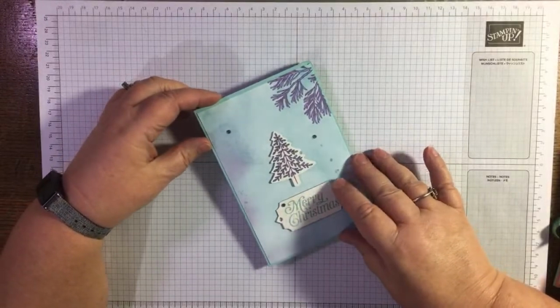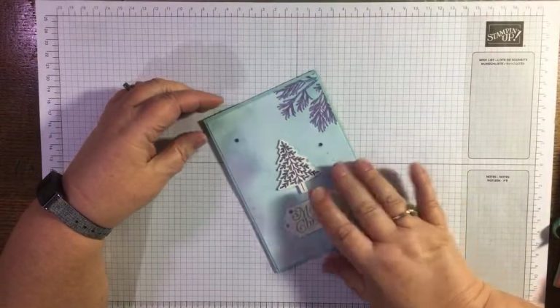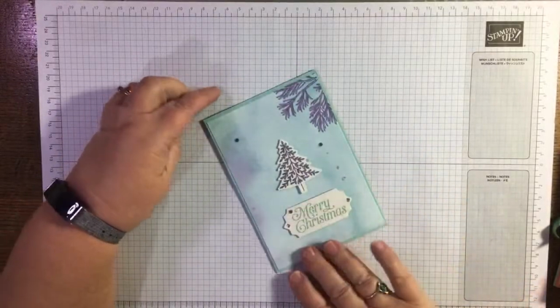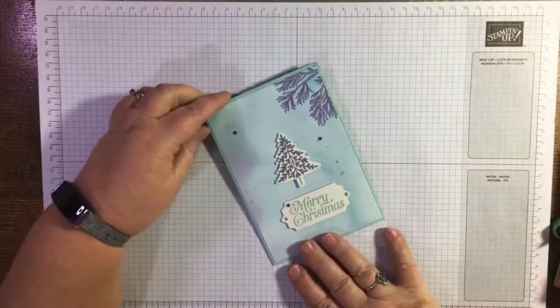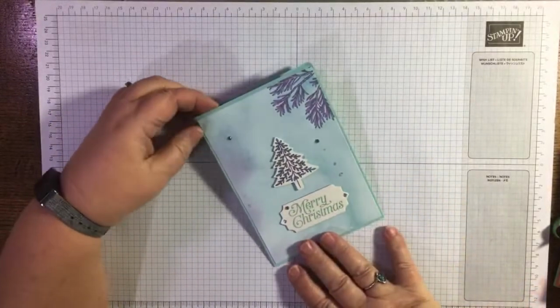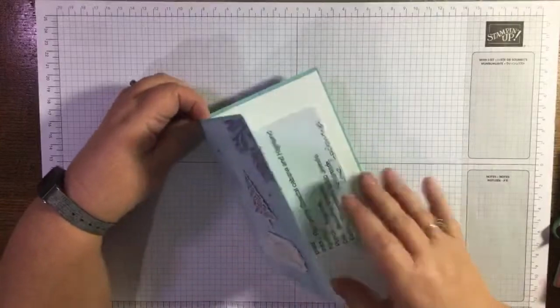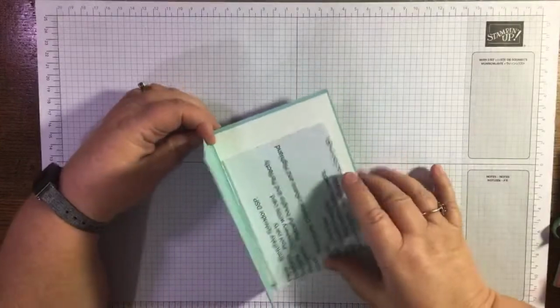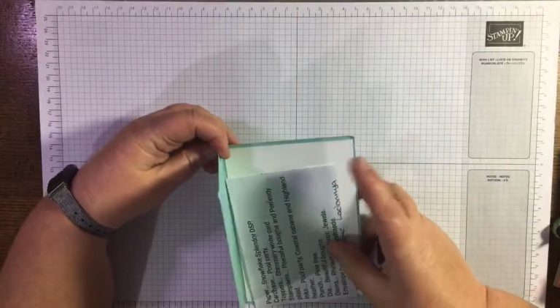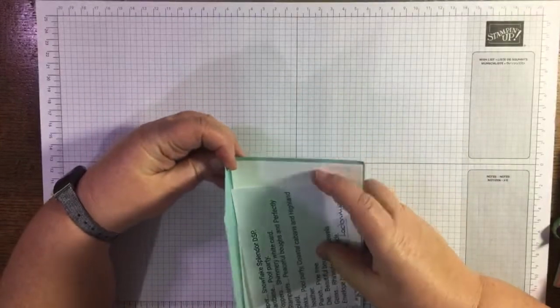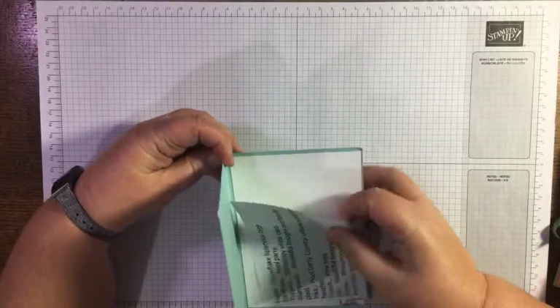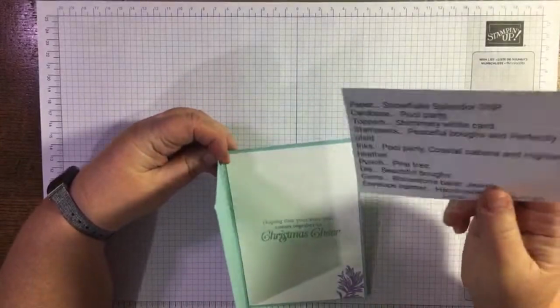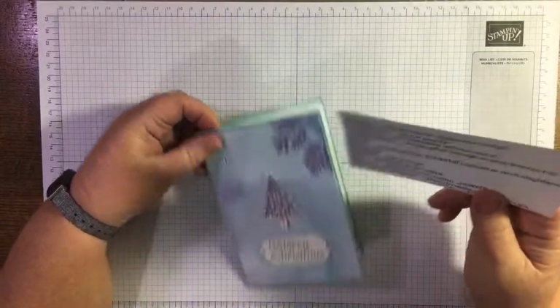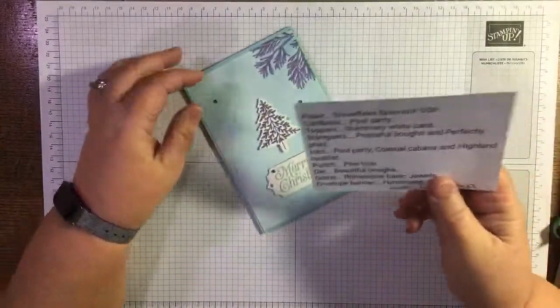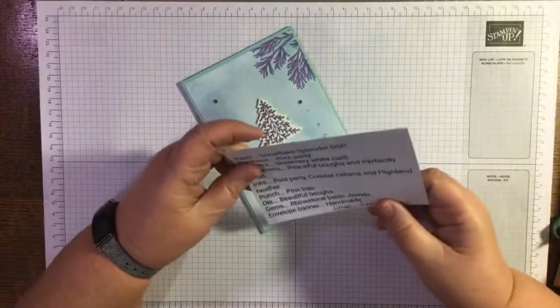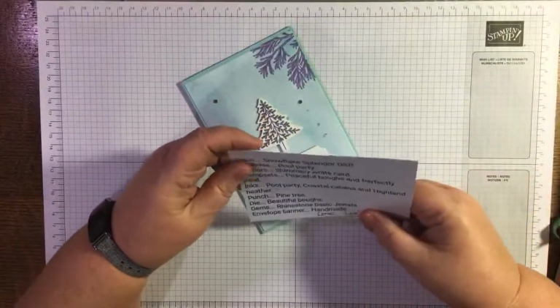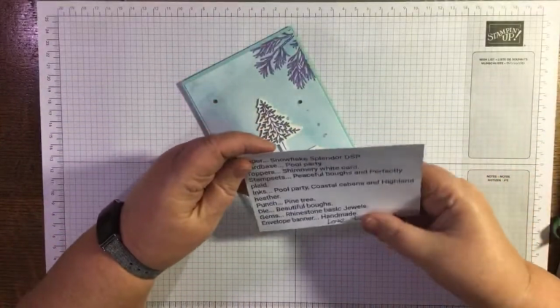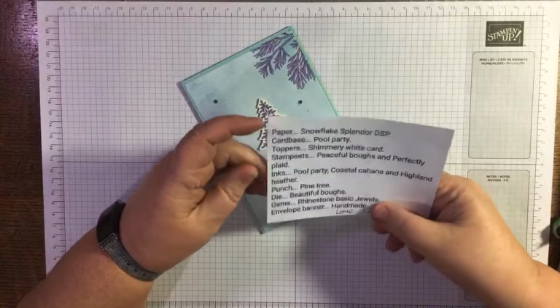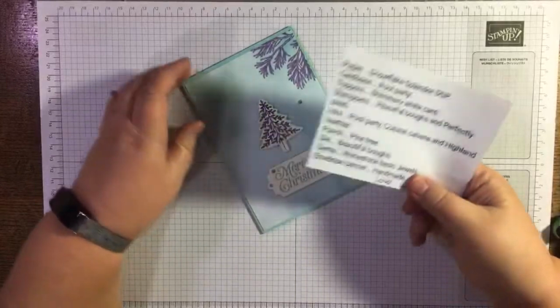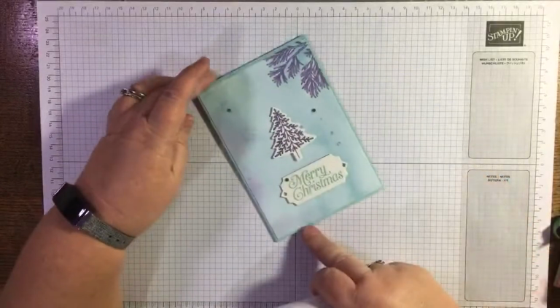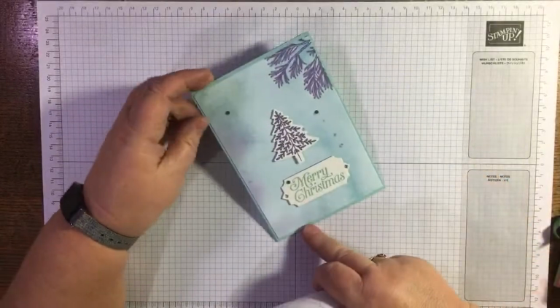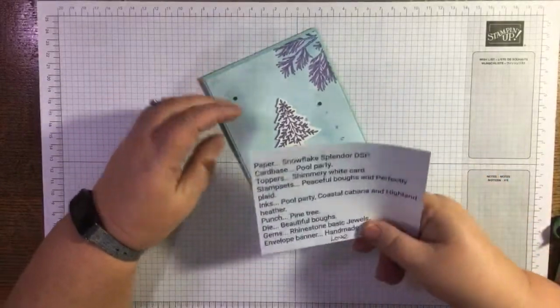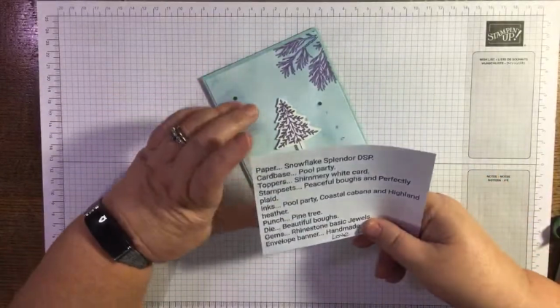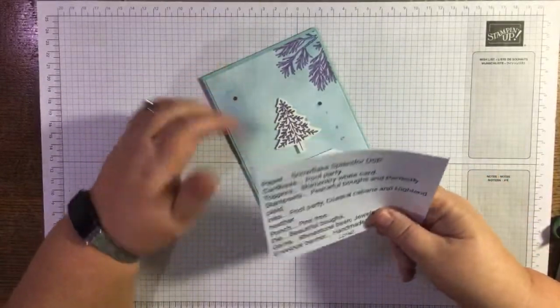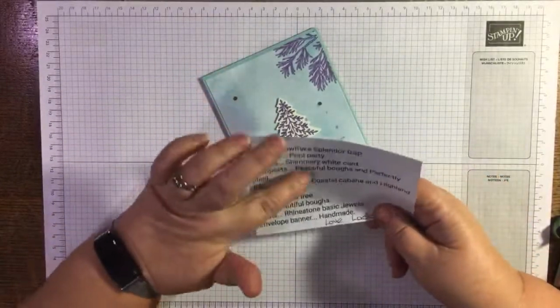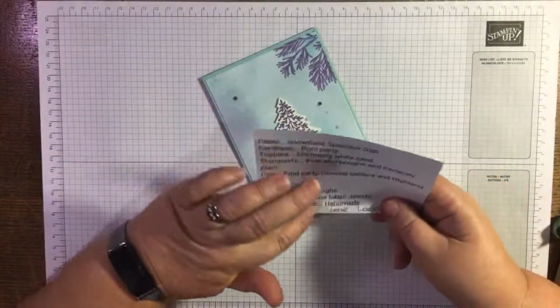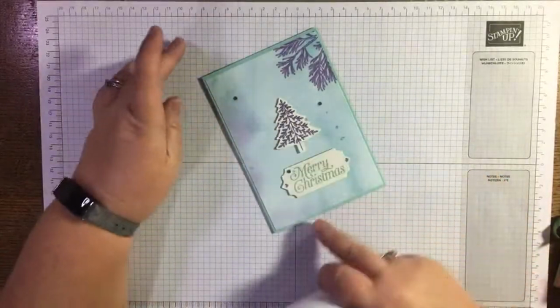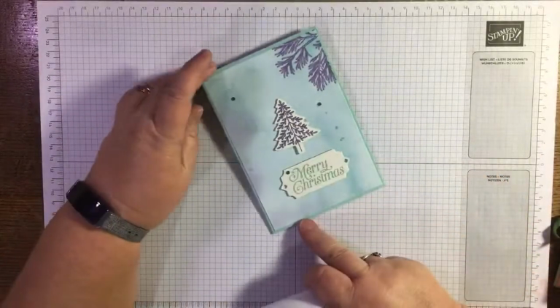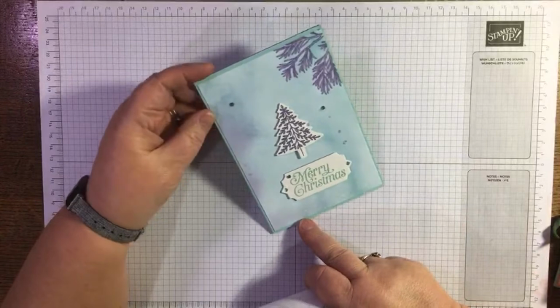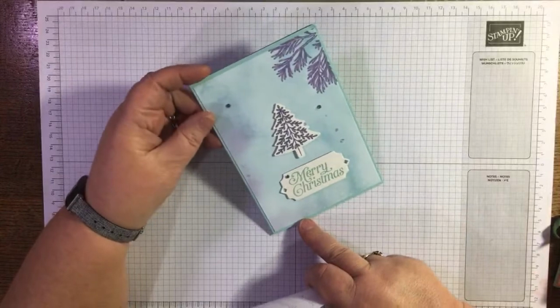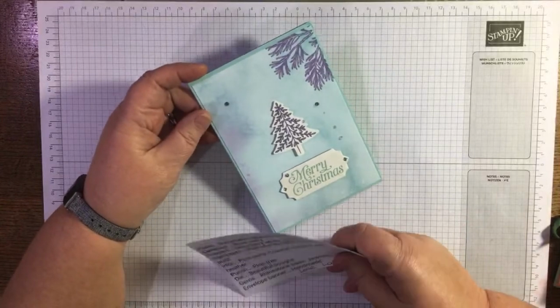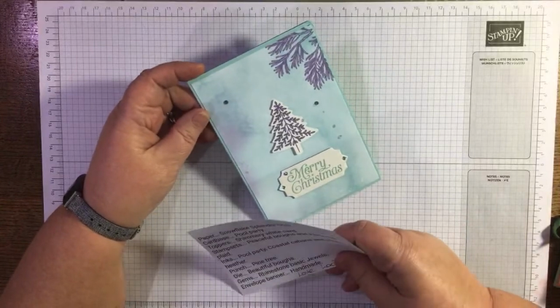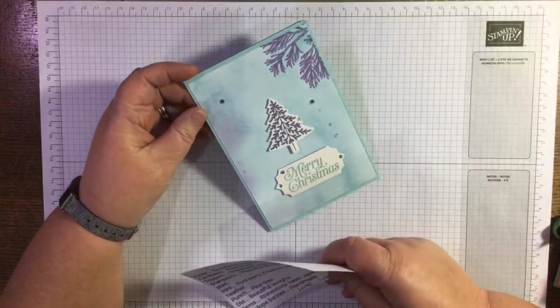This is one of the swap cards I received from one of the ladies in my team. It's from La Dona, and she's given me a whole recipe of all the things she used in it, which is really helpful.